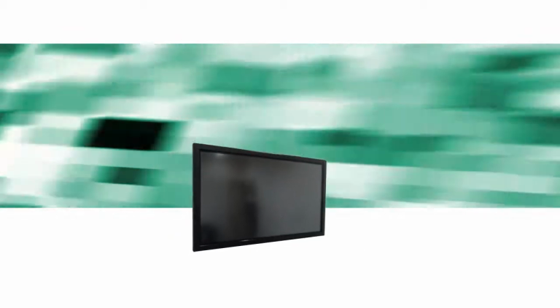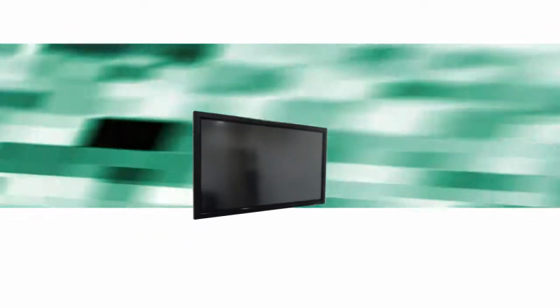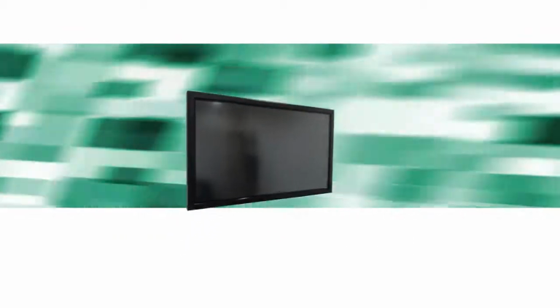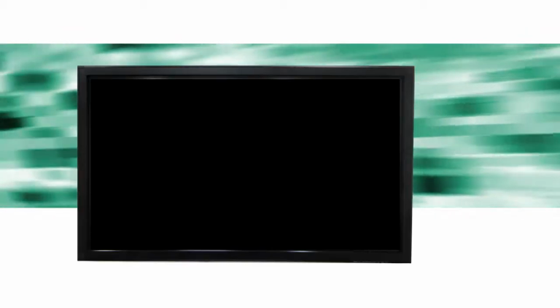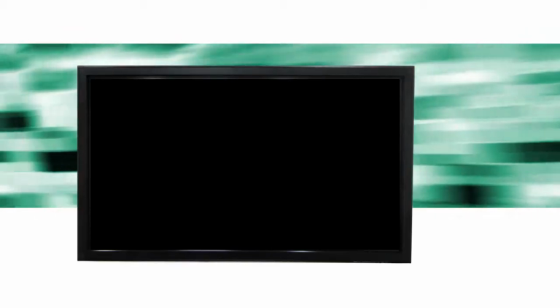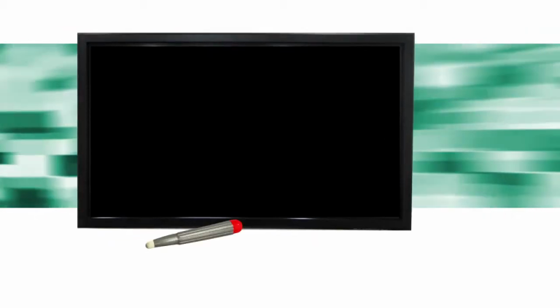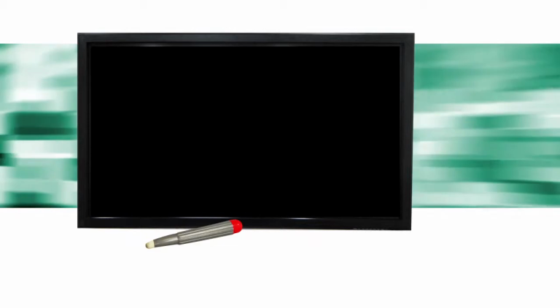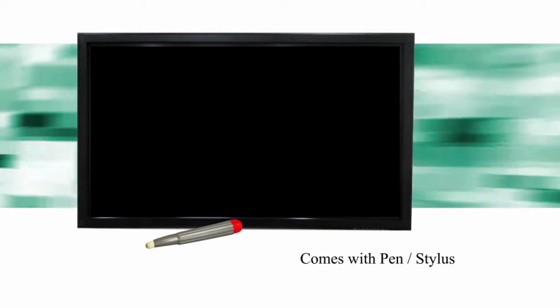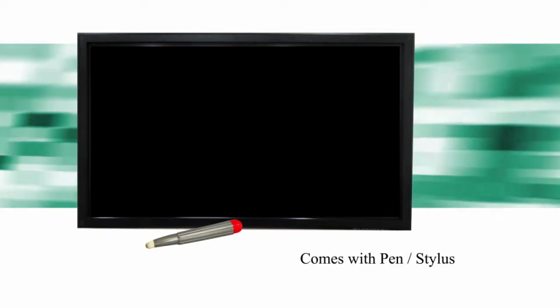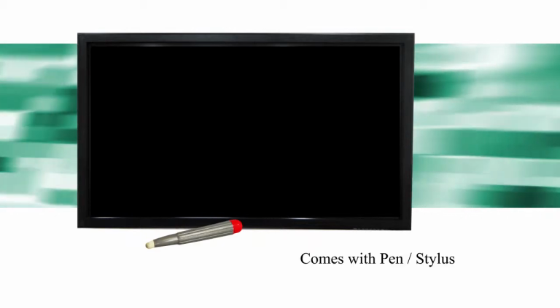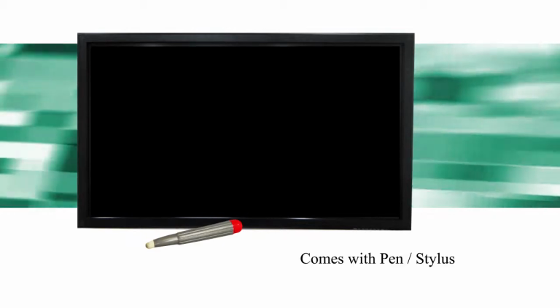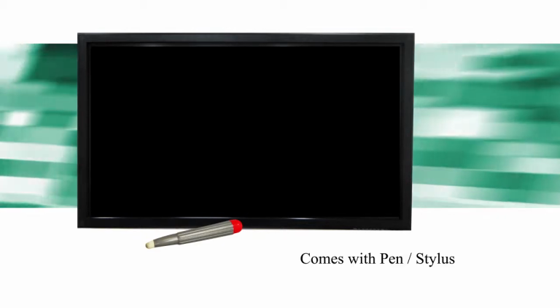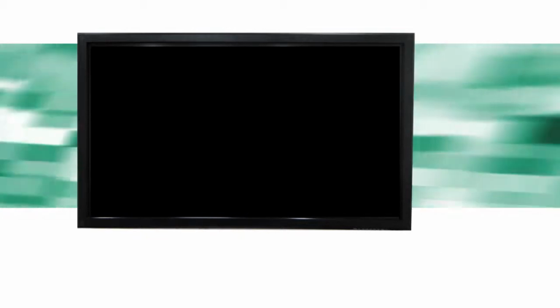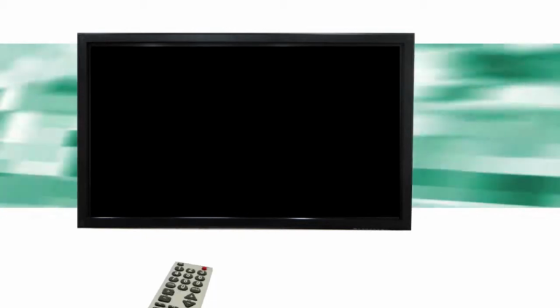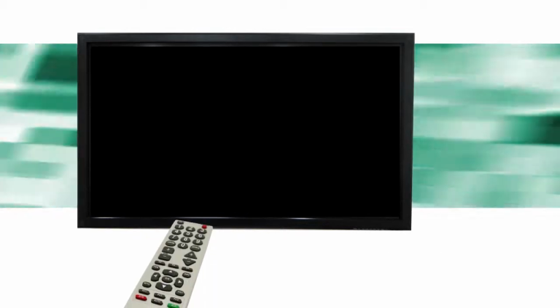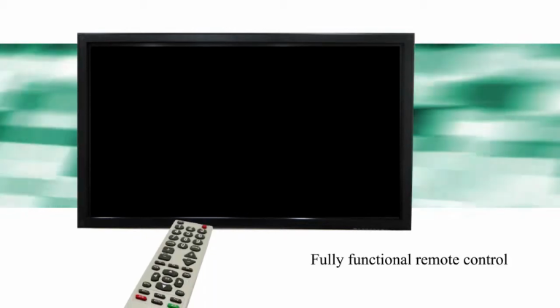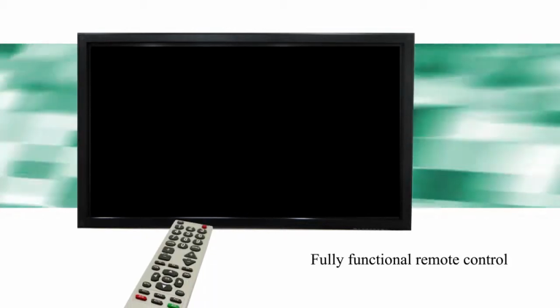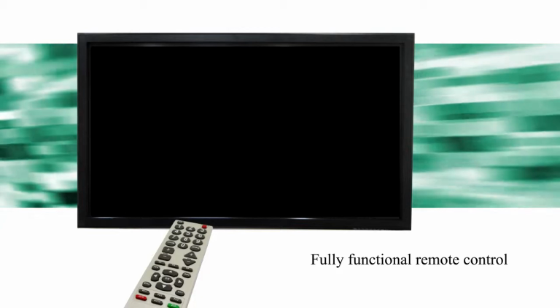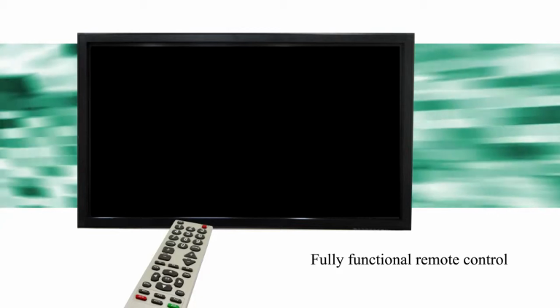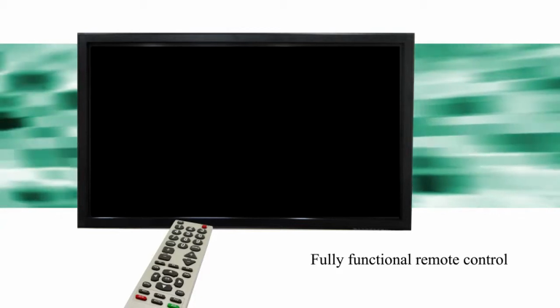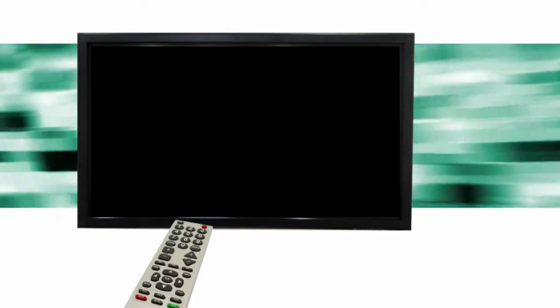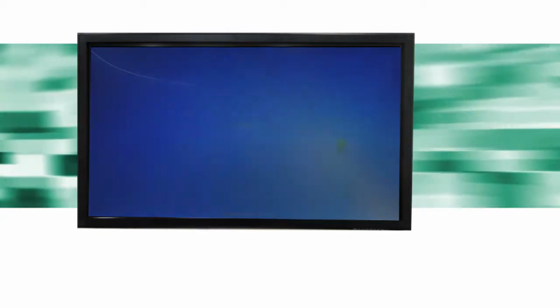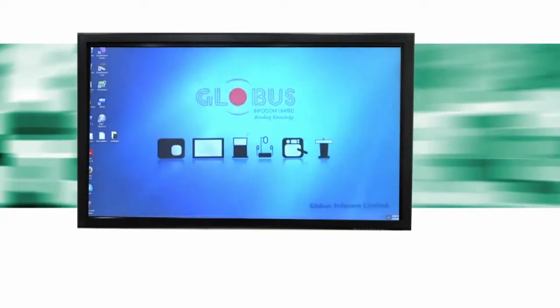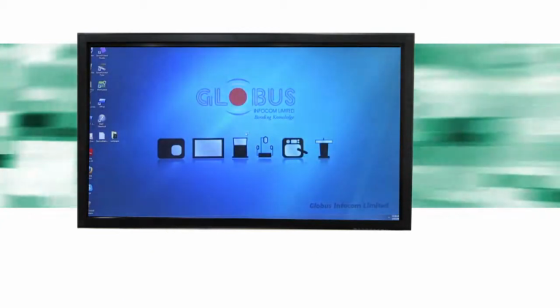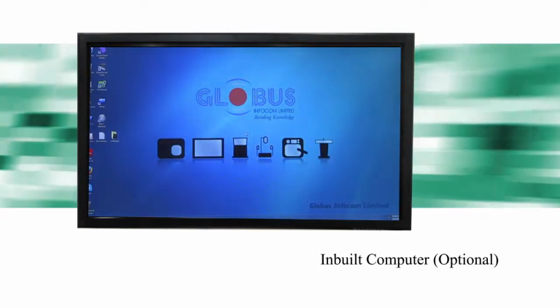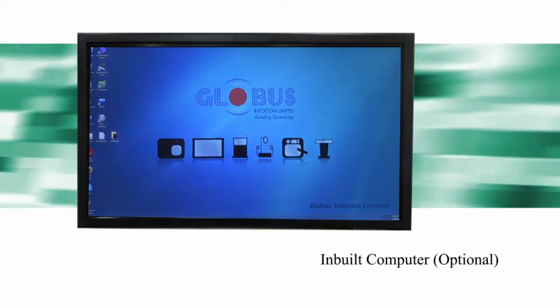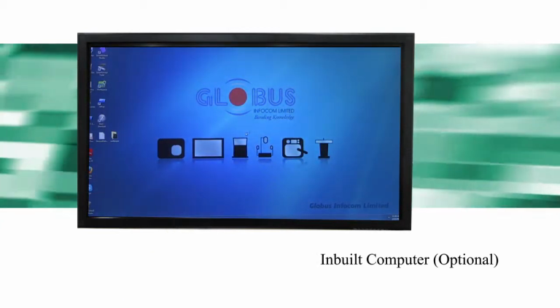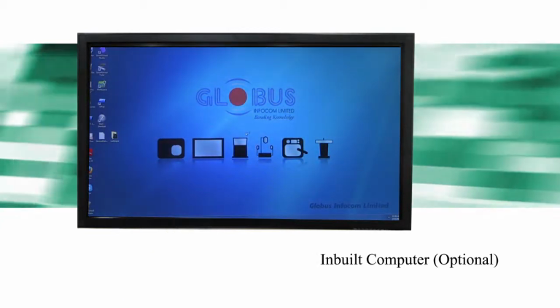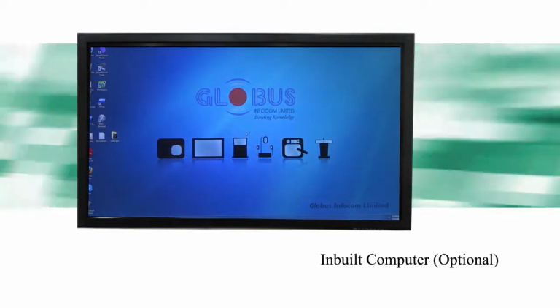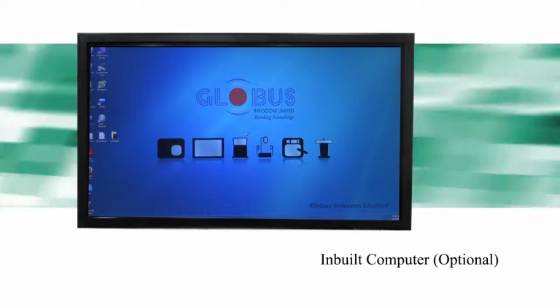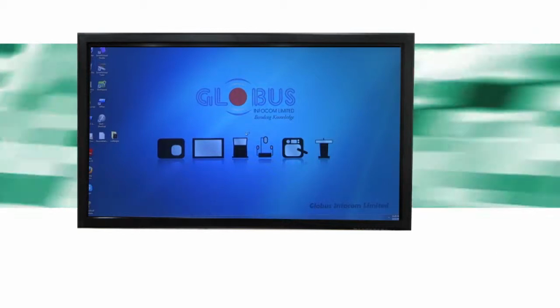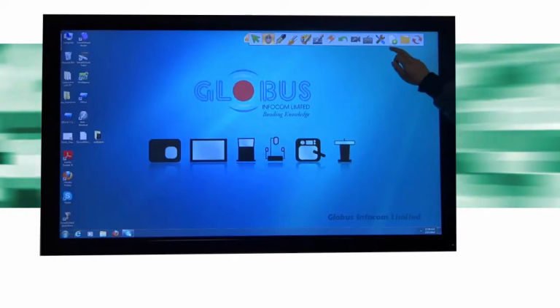It comes with a pen or stylus for annotation. It also comes with a fully functional remote control. The panel has an inbuilt computer with RAM, processor, and HD space.